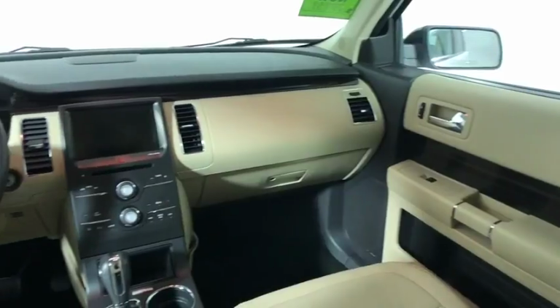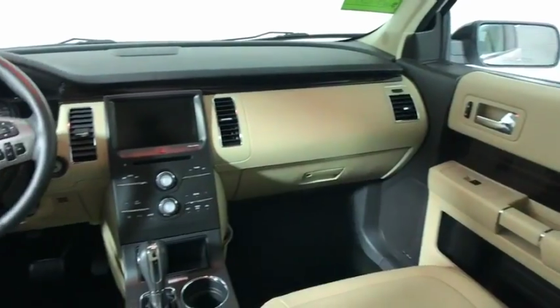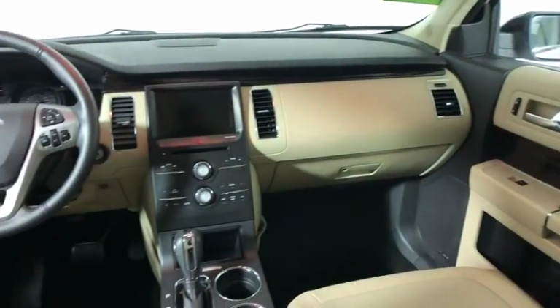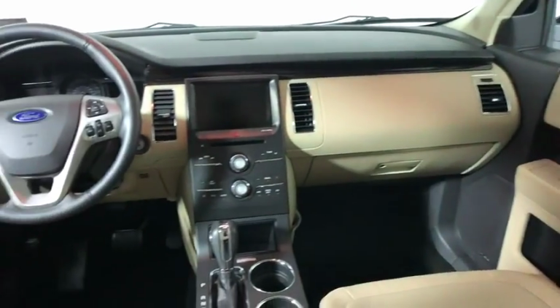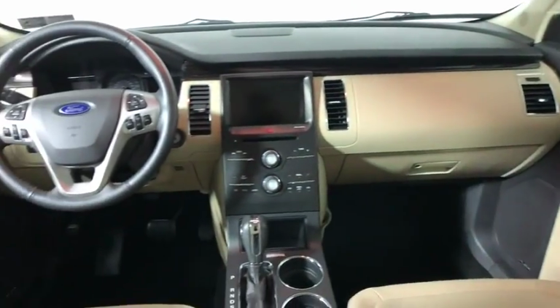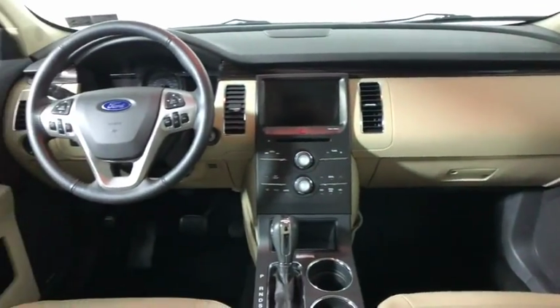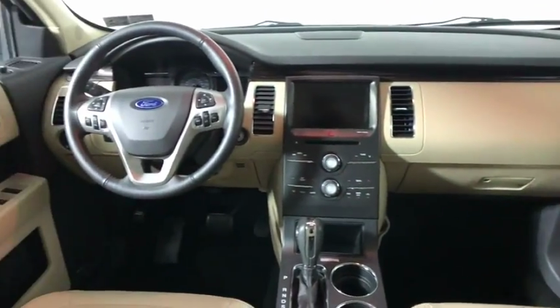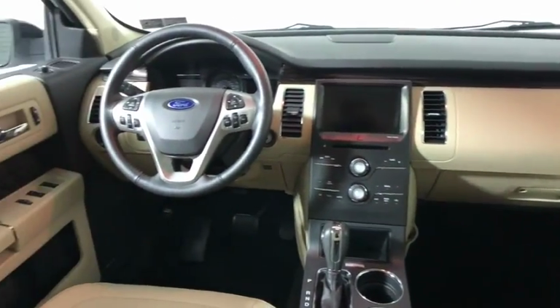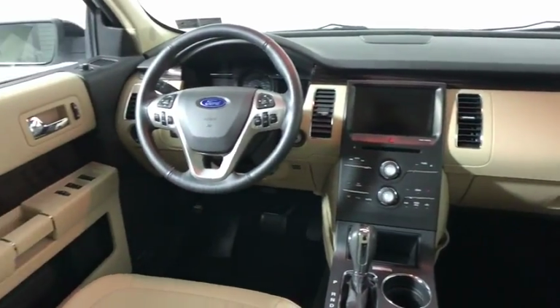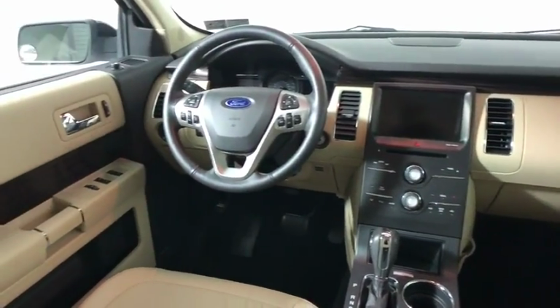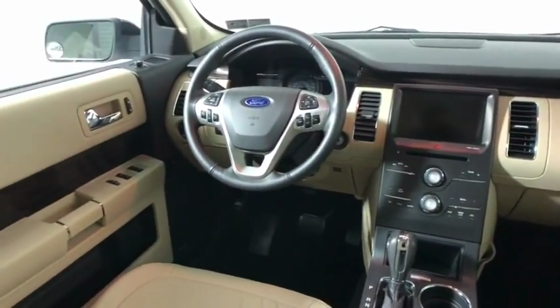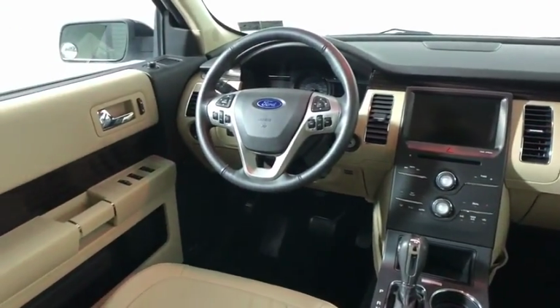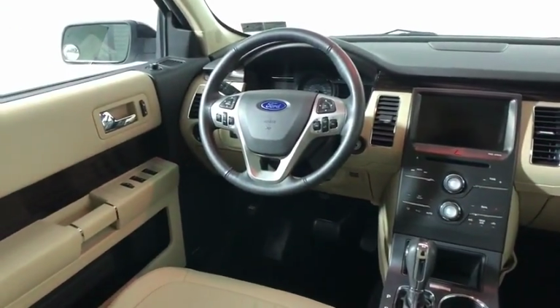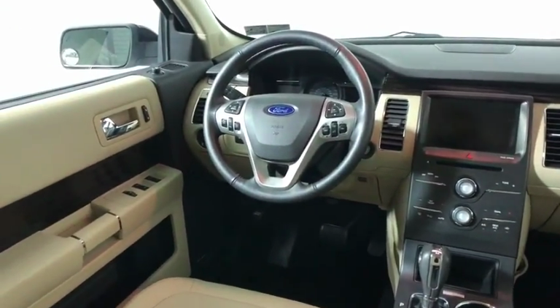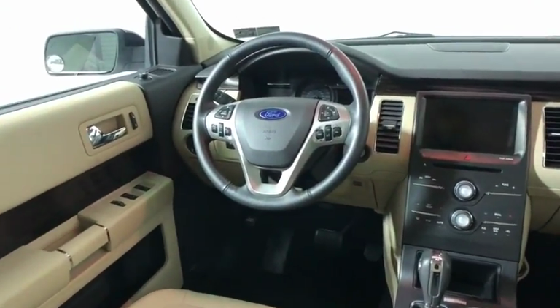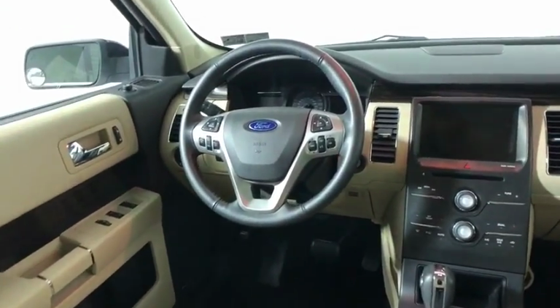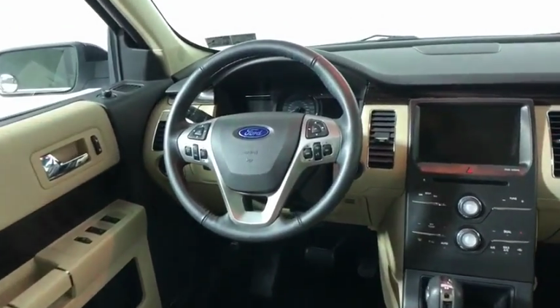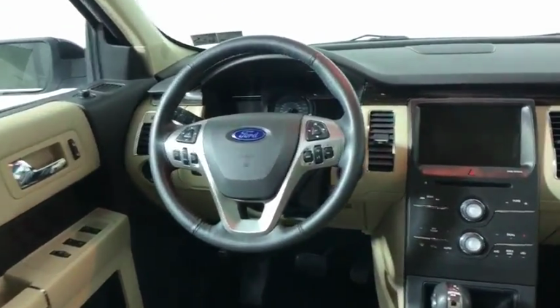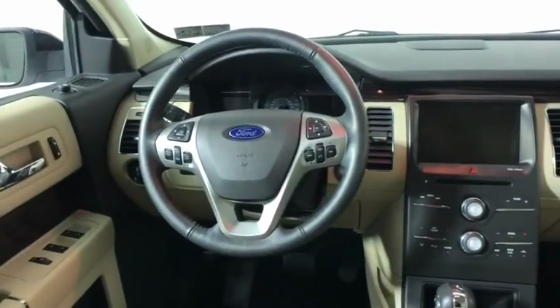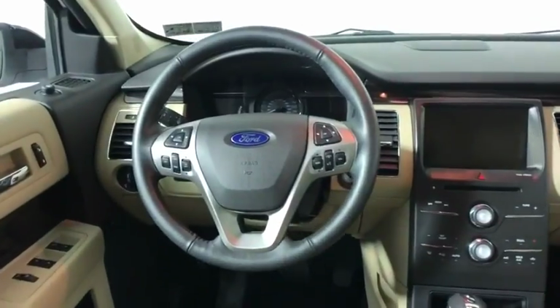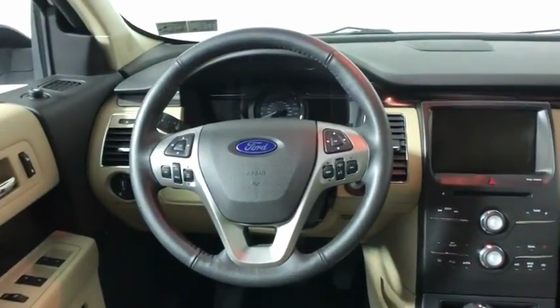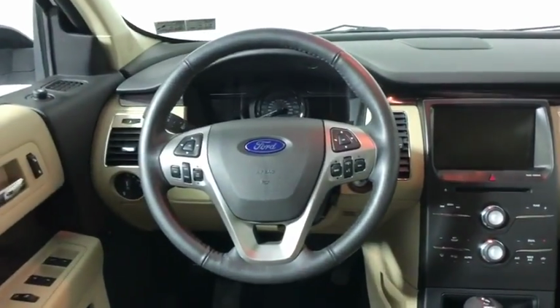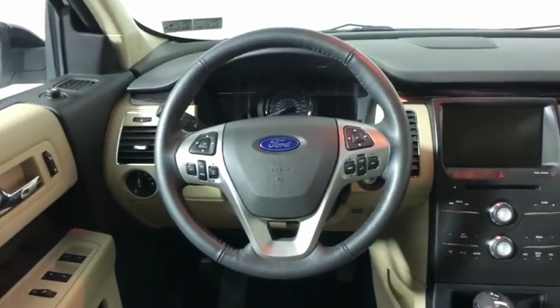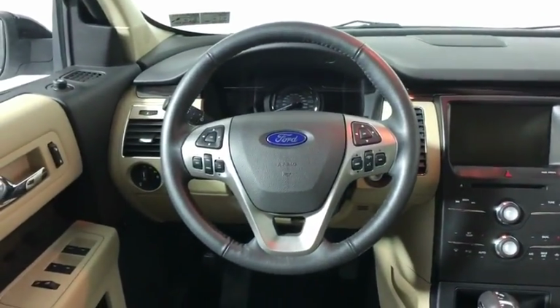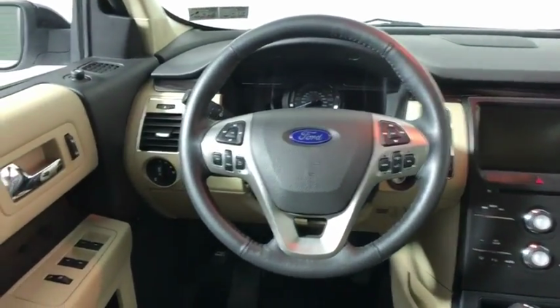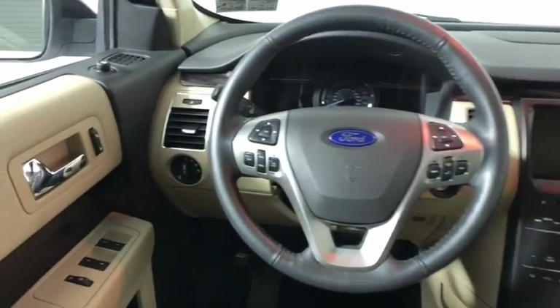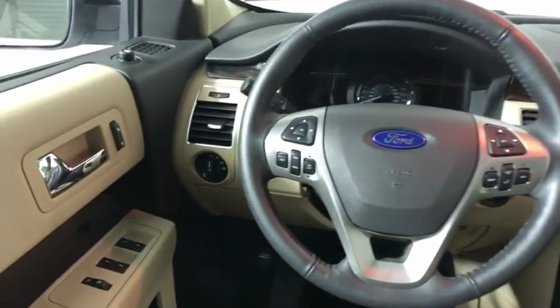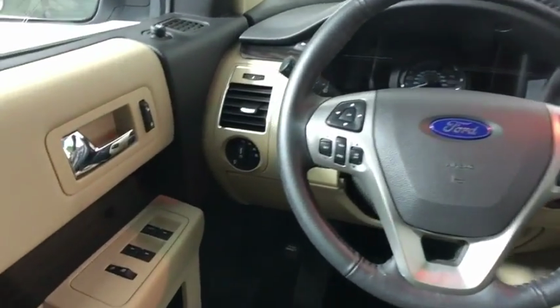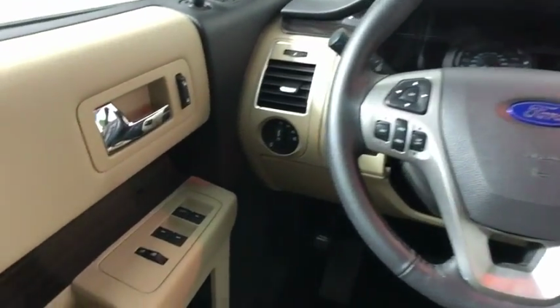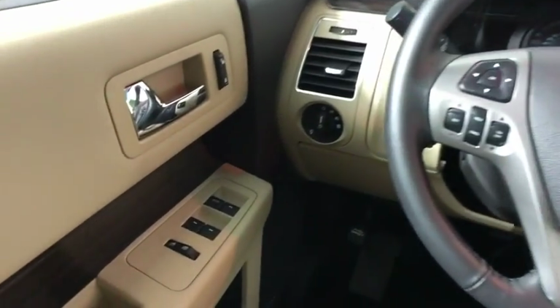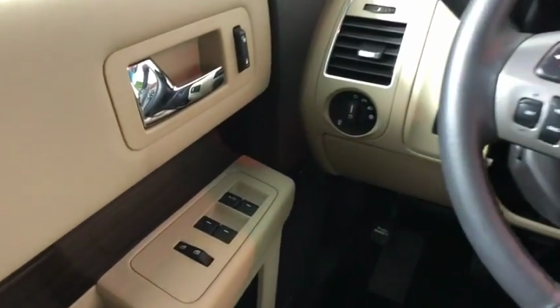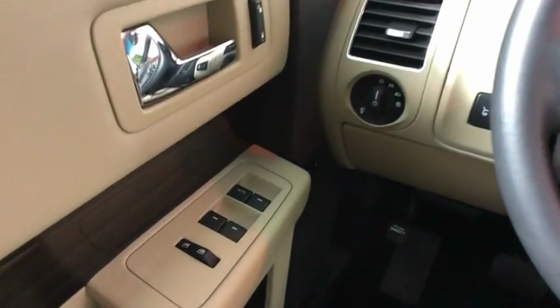Heated seats, power passenger seat, traction control, backup camera, dual airbags, one owner, power steering, alloy wheels, four-wheel disc brakes.